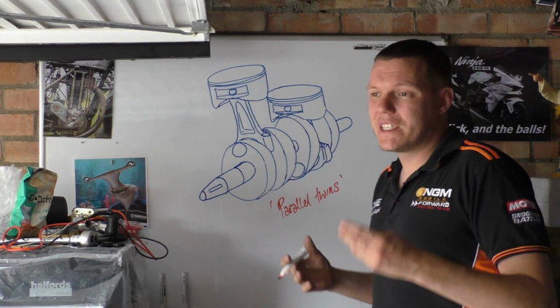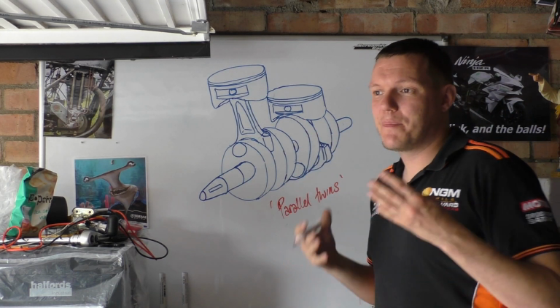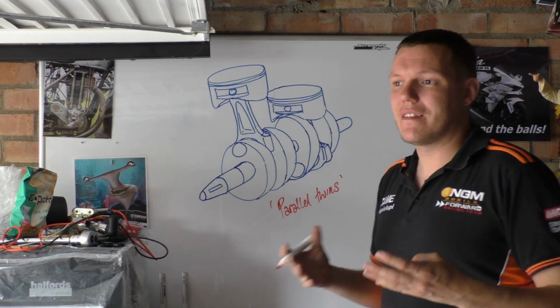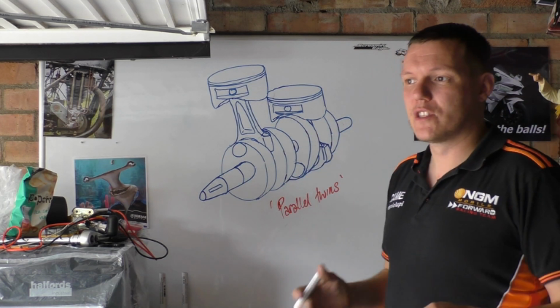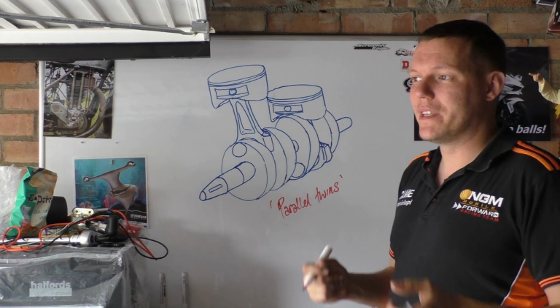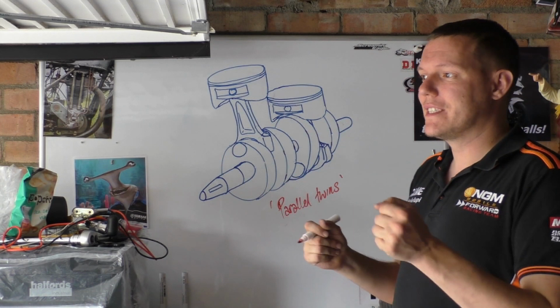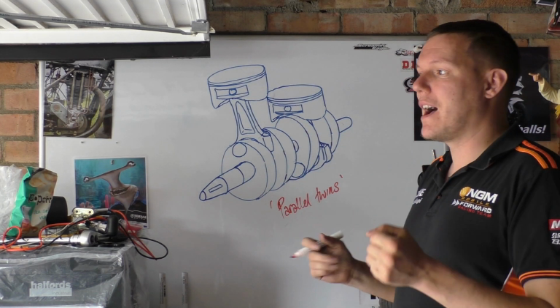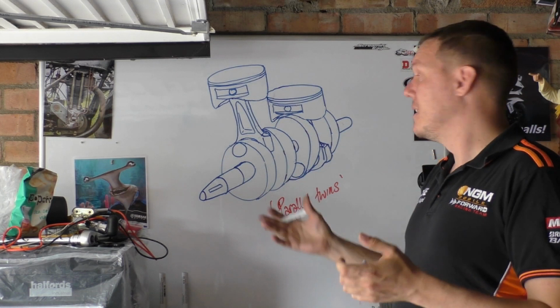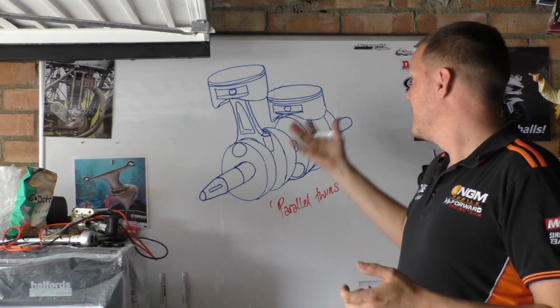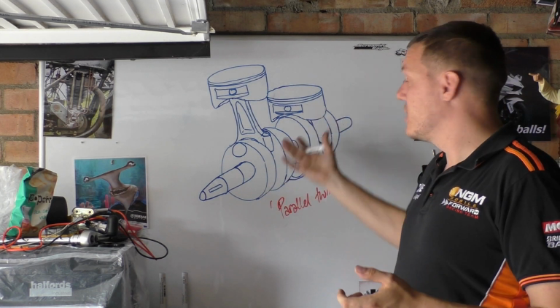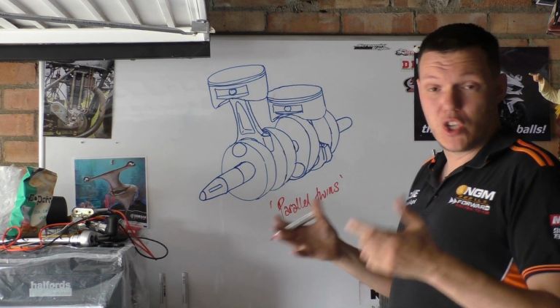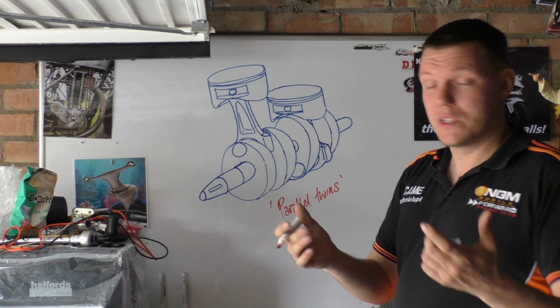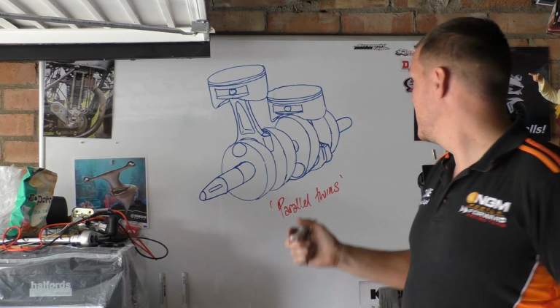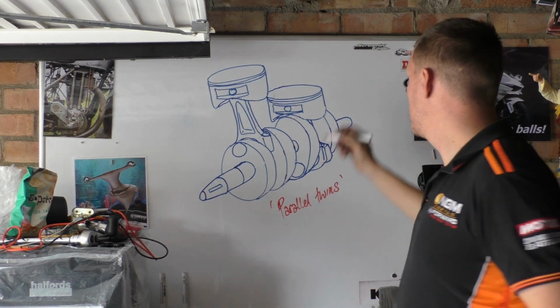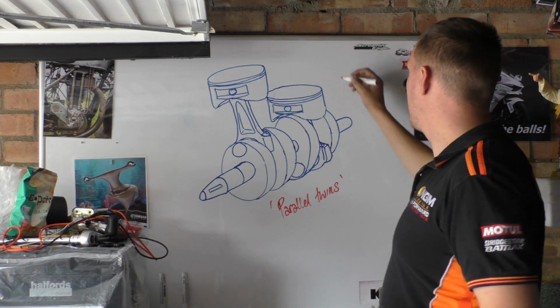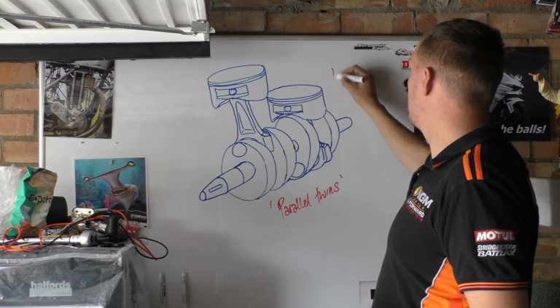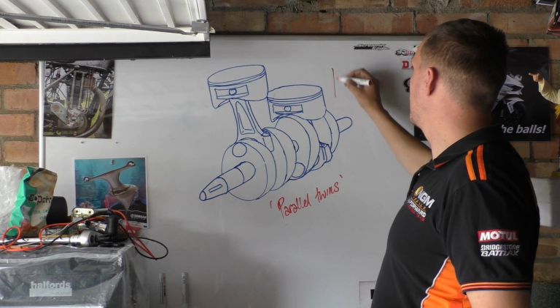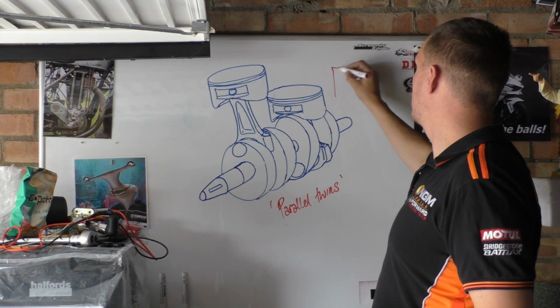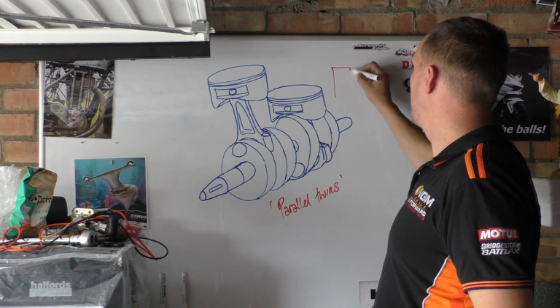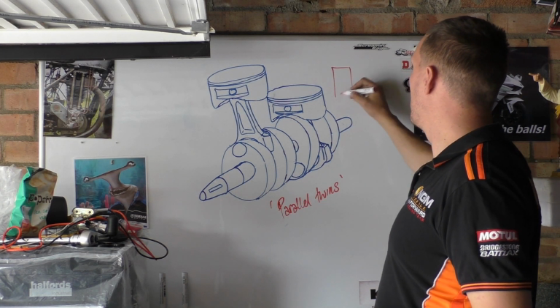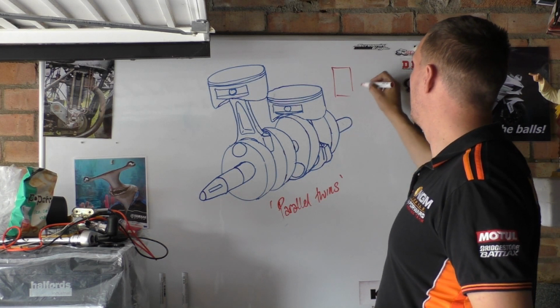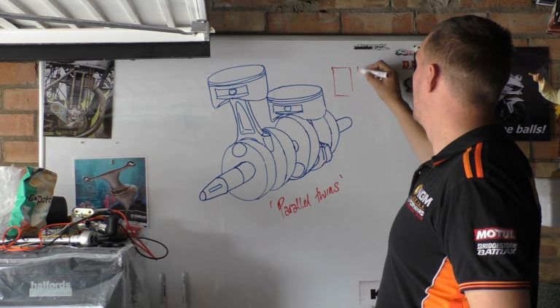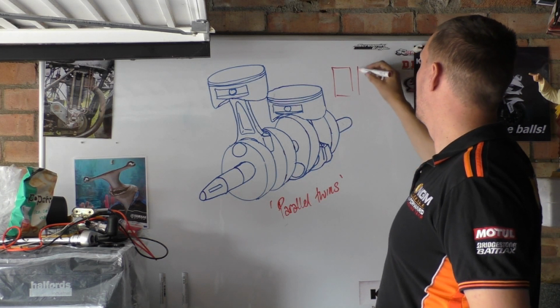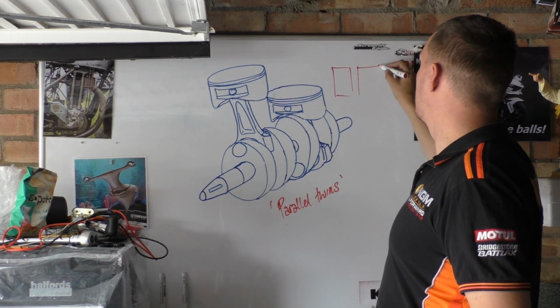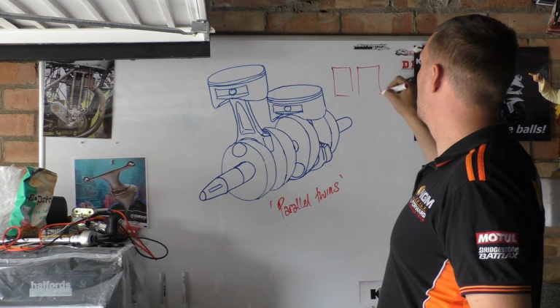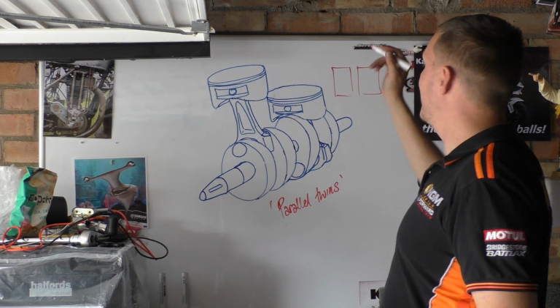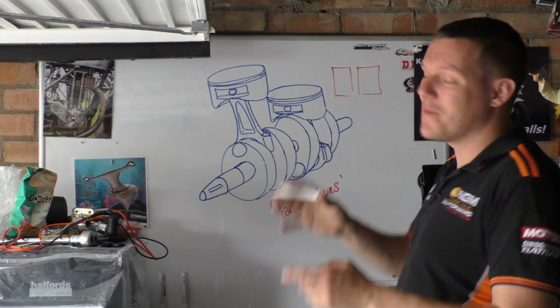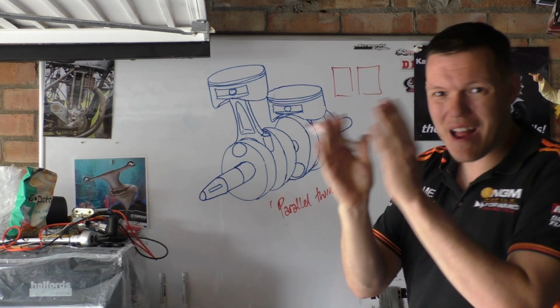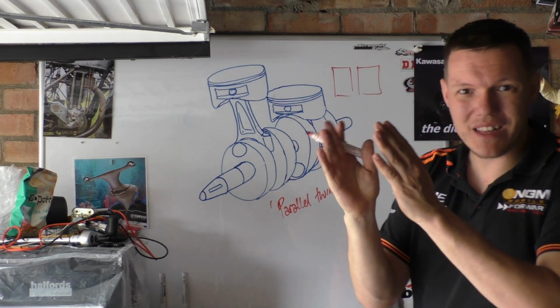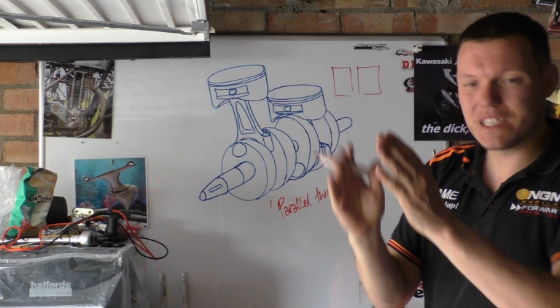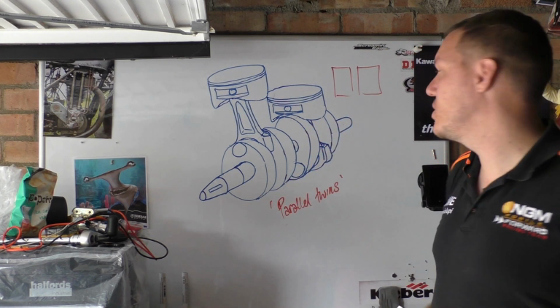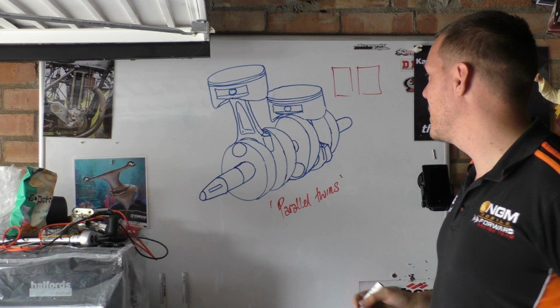Basically, Parallel Twins are two cylinders — you have one and then two in parallel to each other.